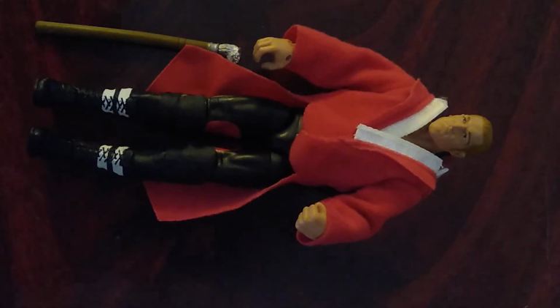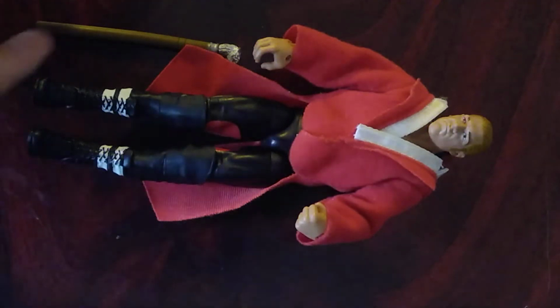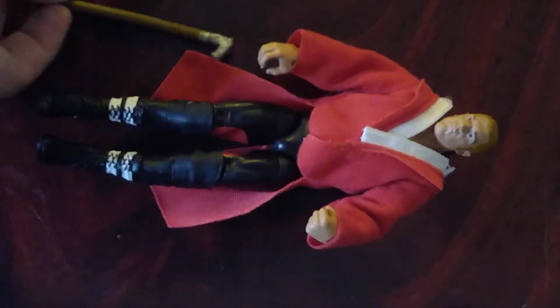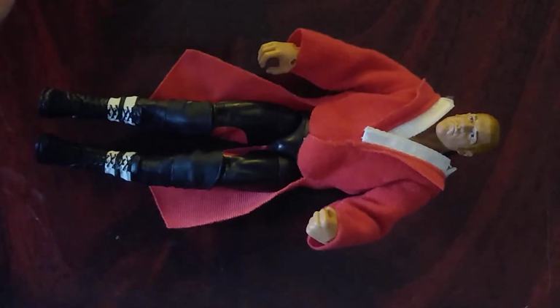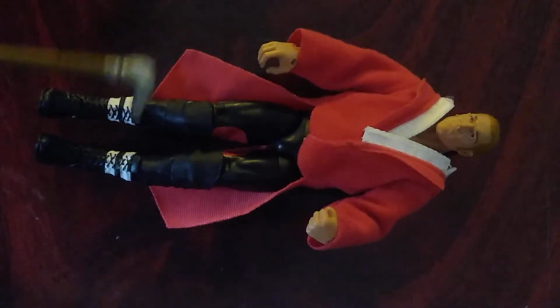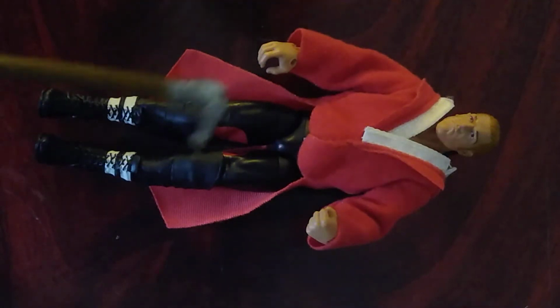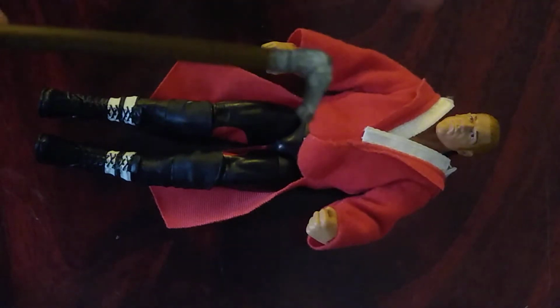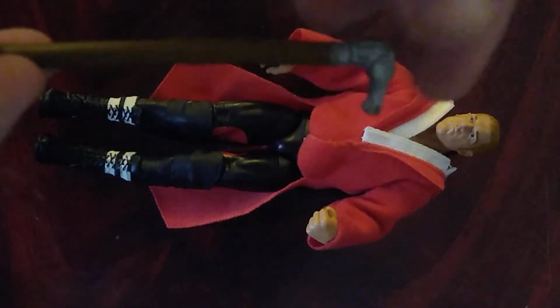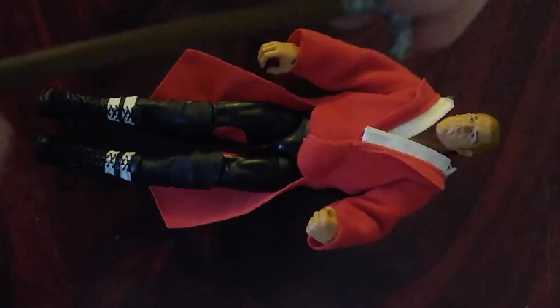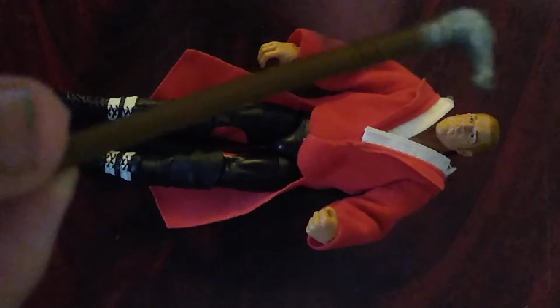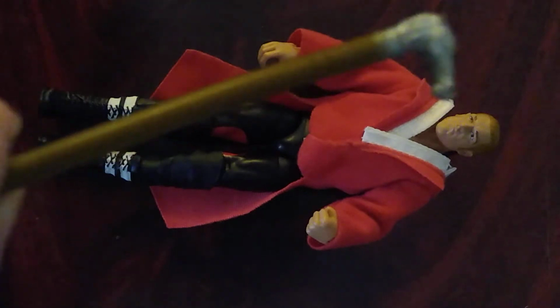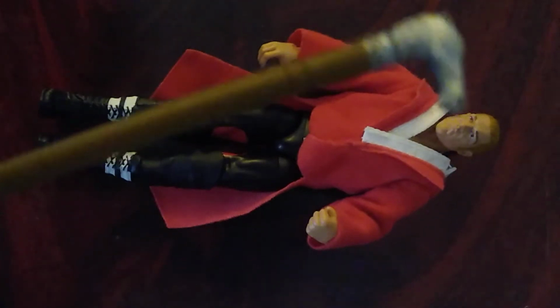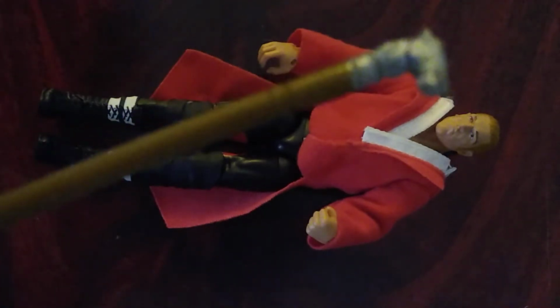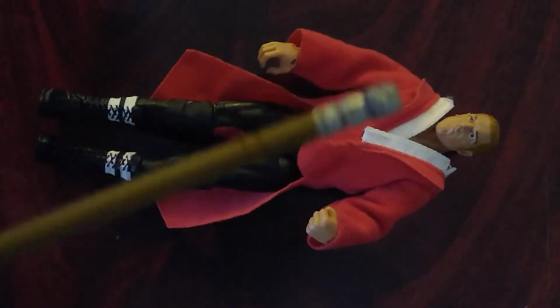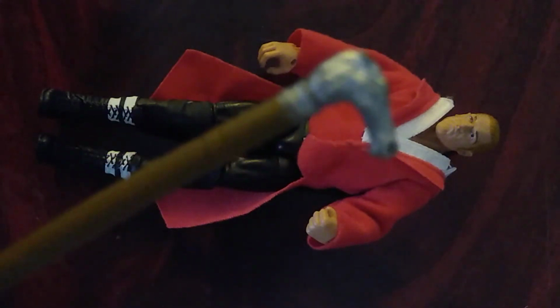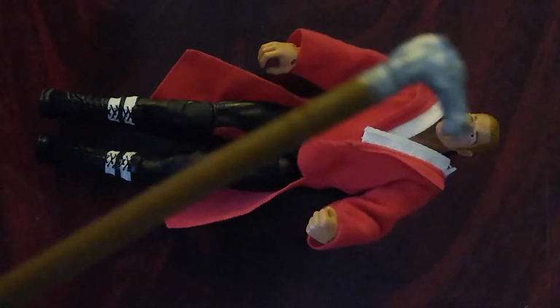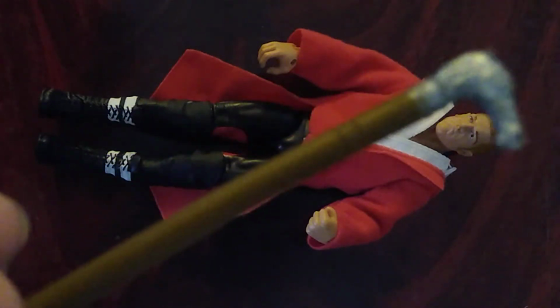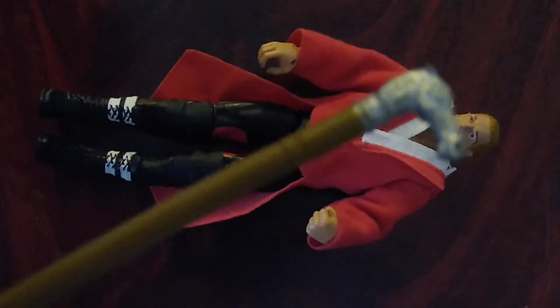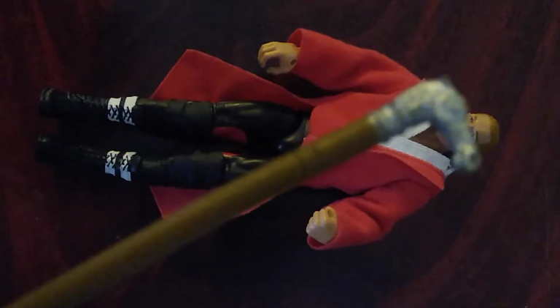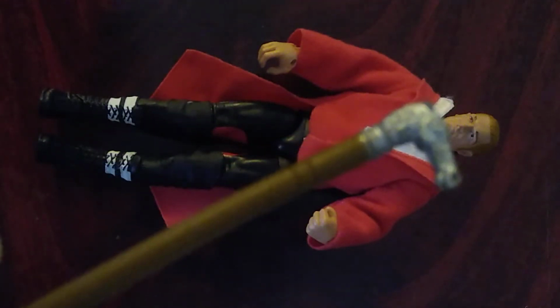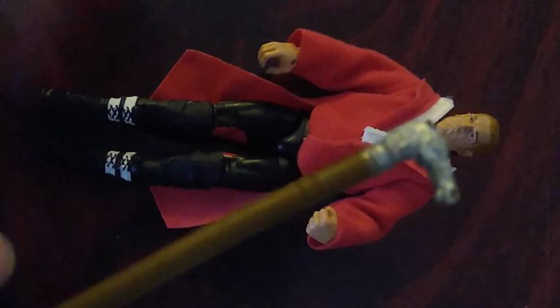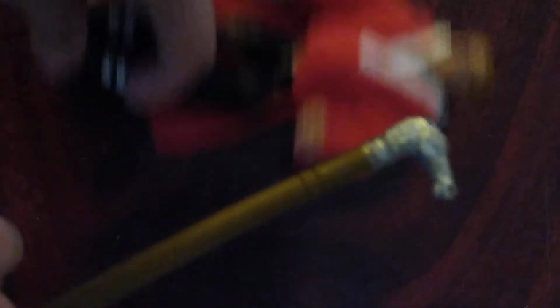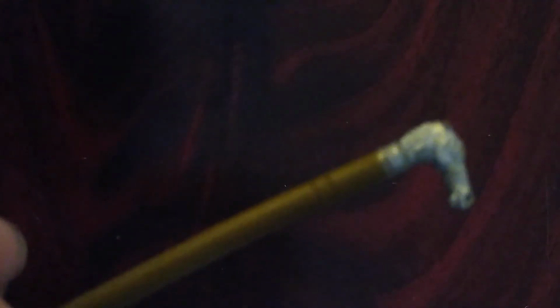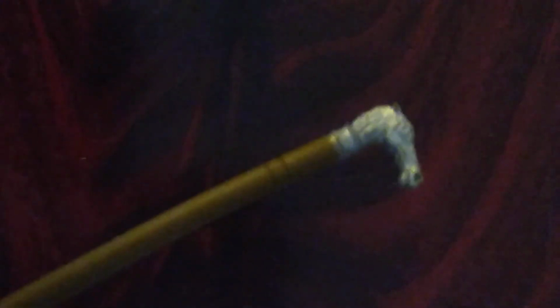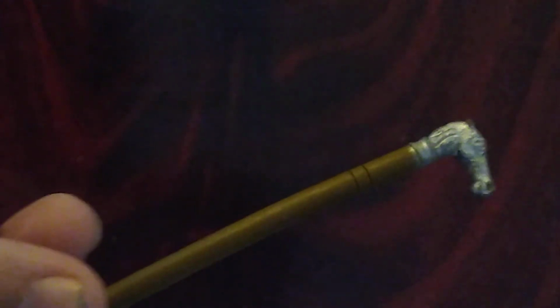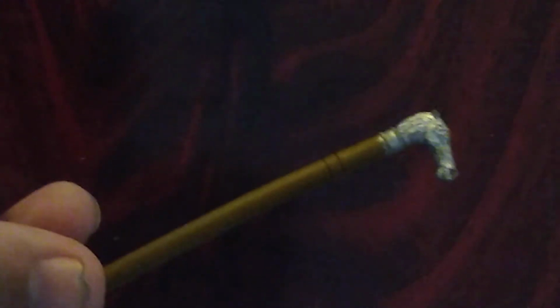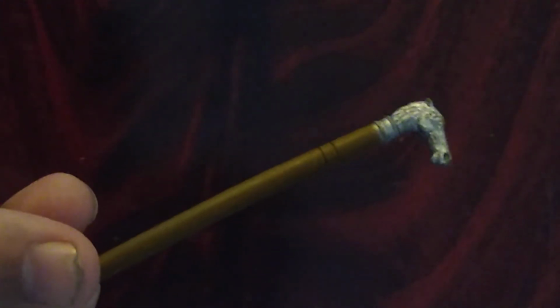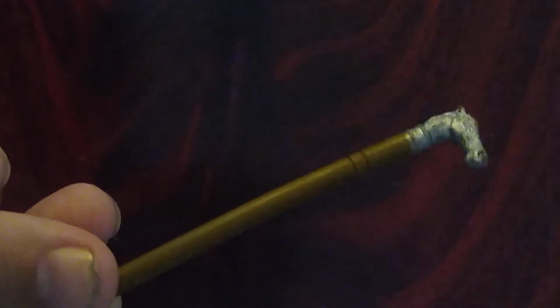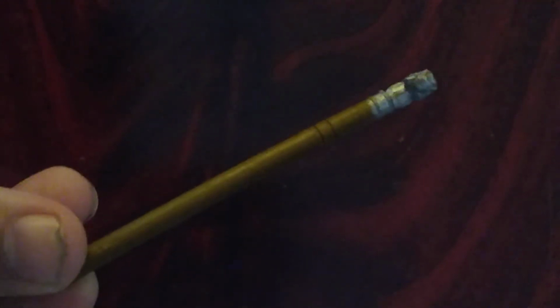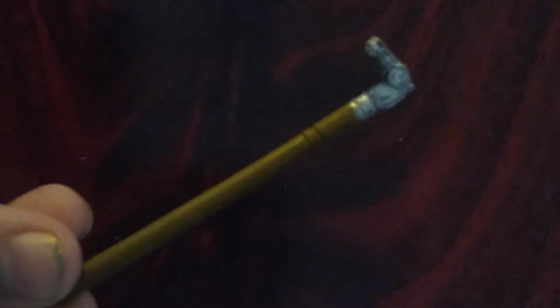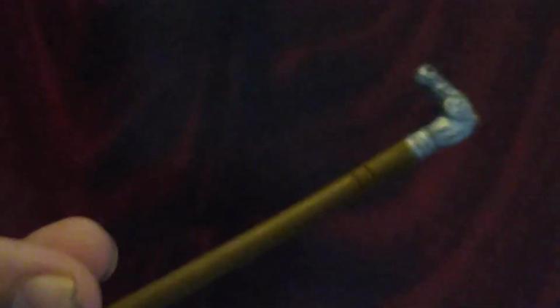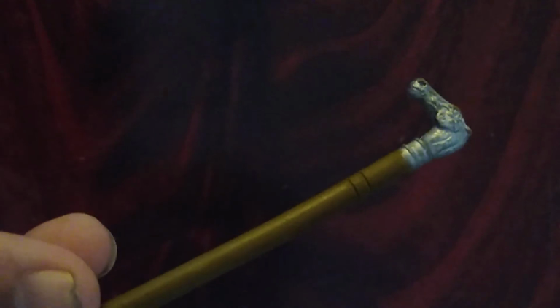Starting with the accessories, you do get a nice looking cane. Let me move Hunter out of the way — it's got a nice detail on the horse head.